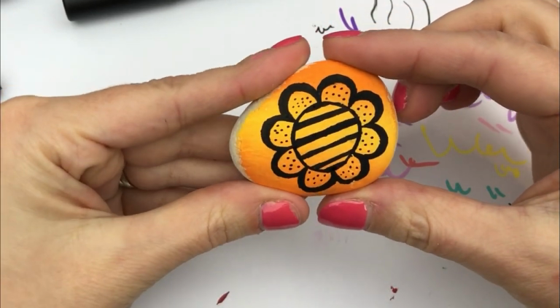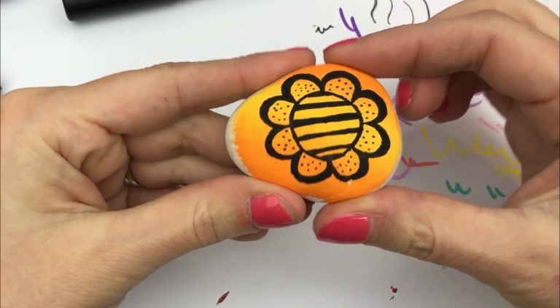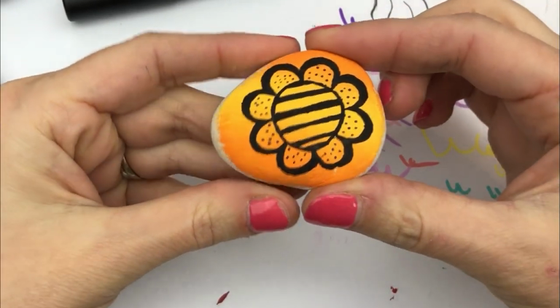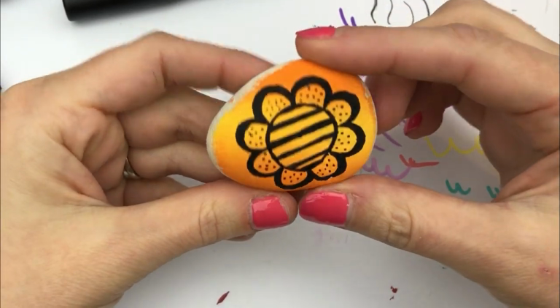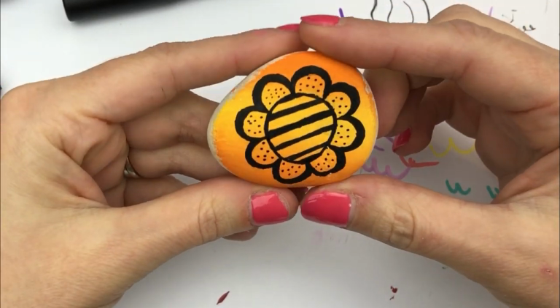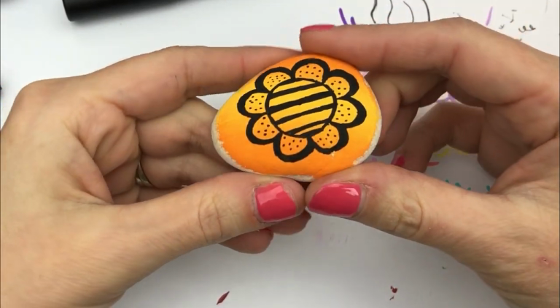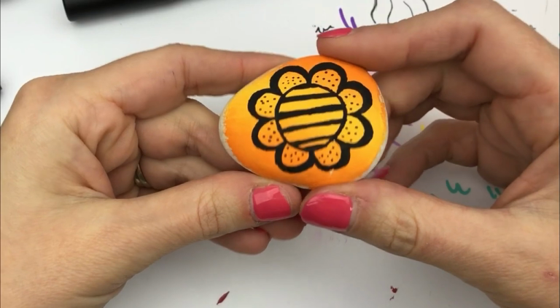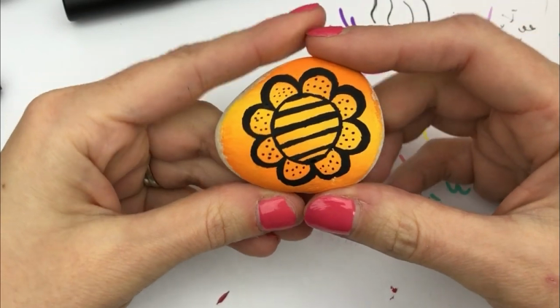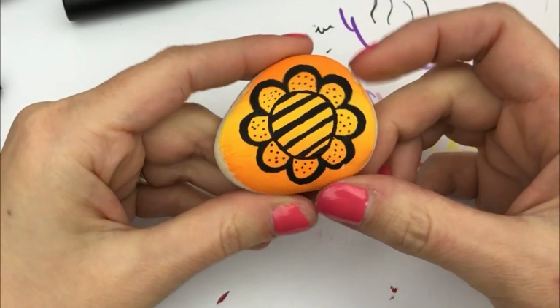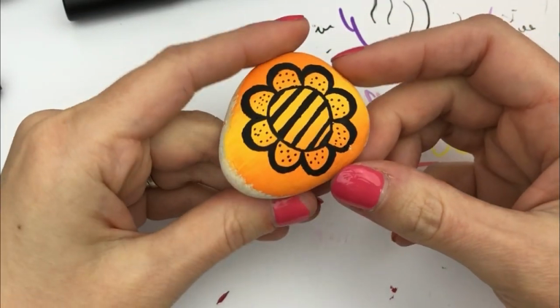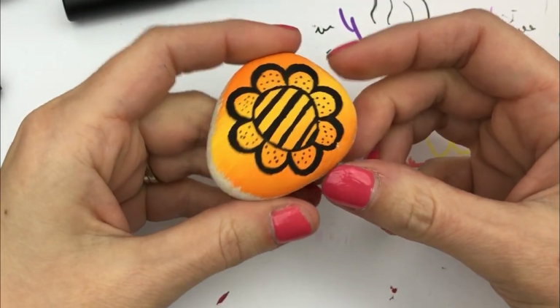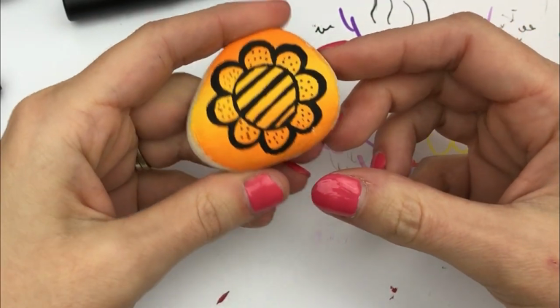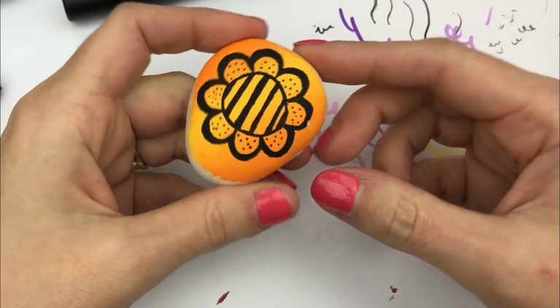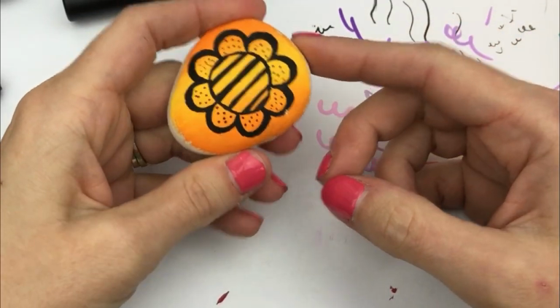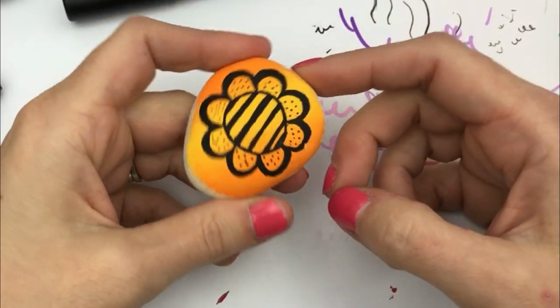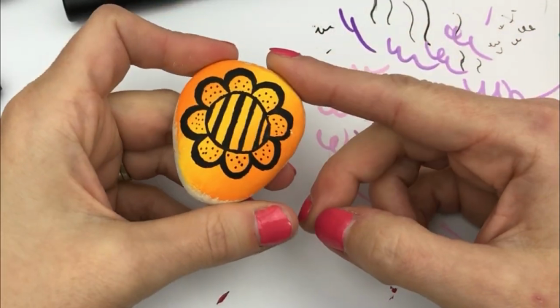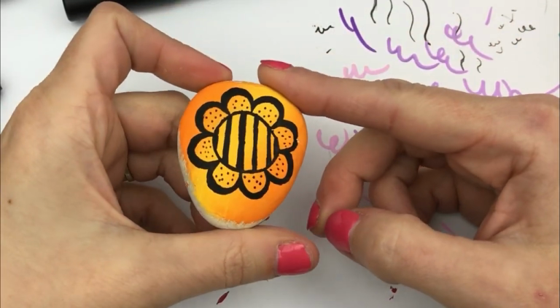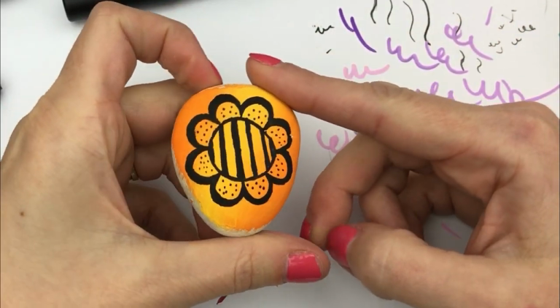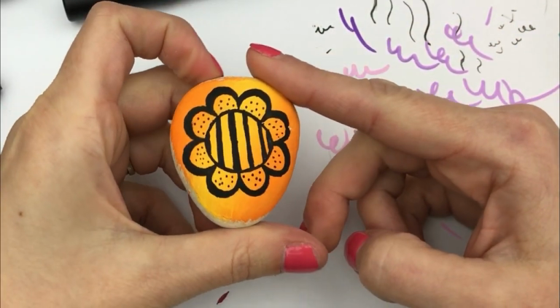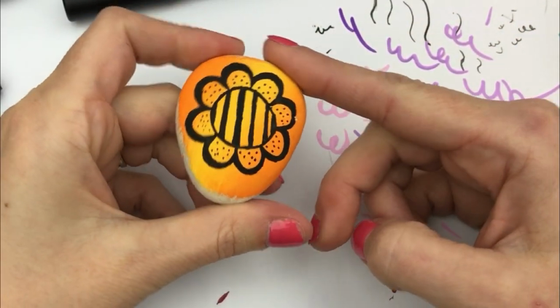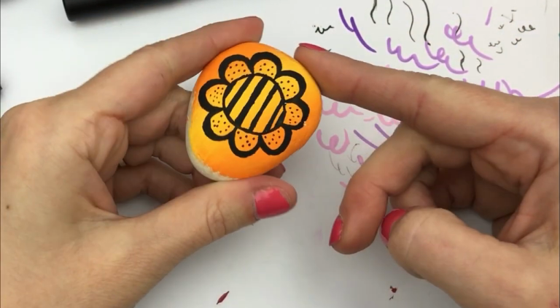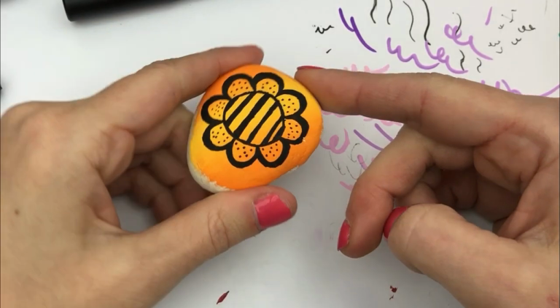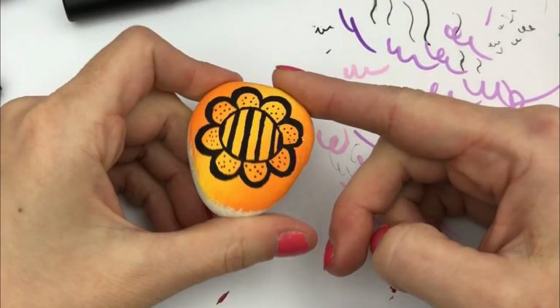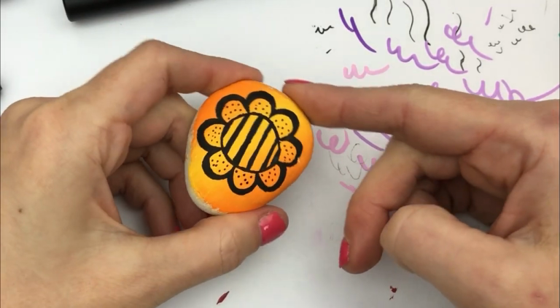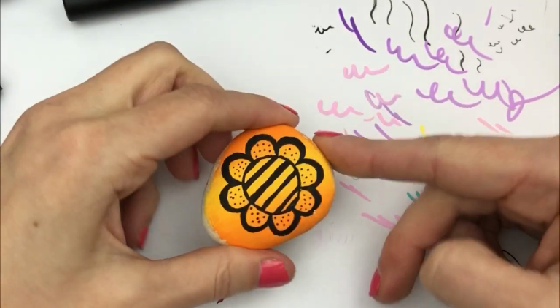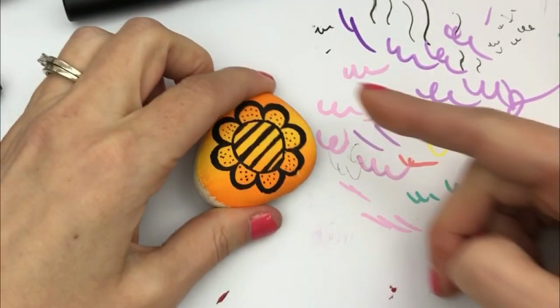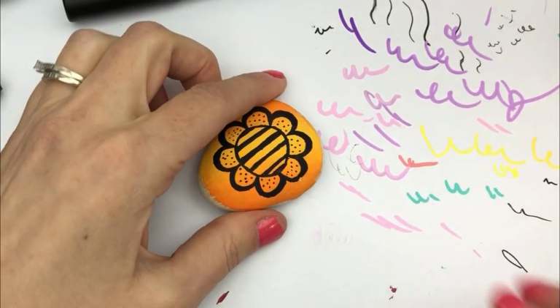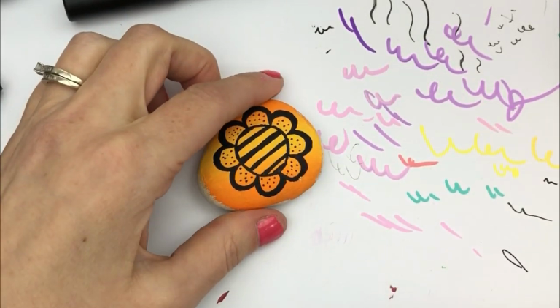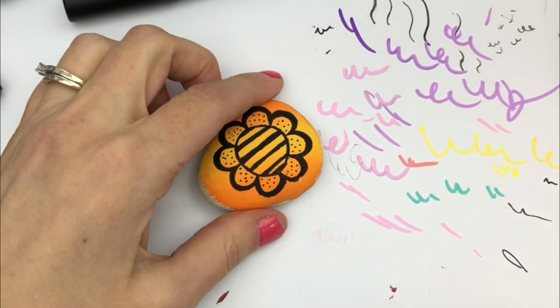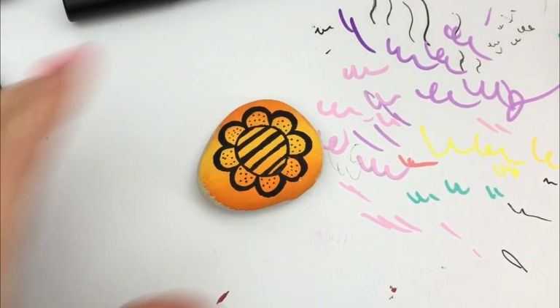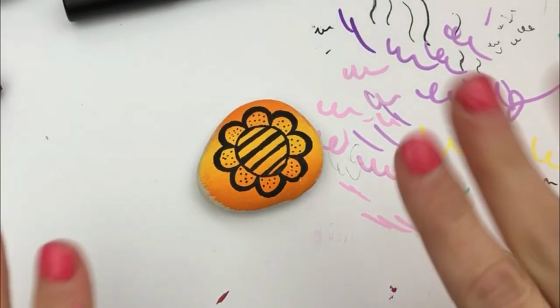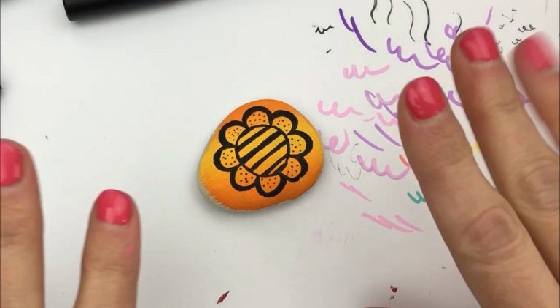I'll share a picture at the very end. Make sure you subscribe to the page Rock Painting 101 here on YouTube. We've got lots of videos coming and lots of videos in the archive for you to check out as well. Everybody have a fantastic day — bye-bye!